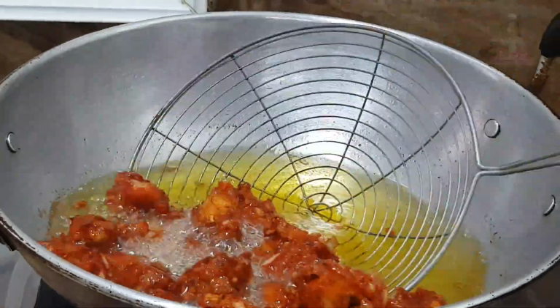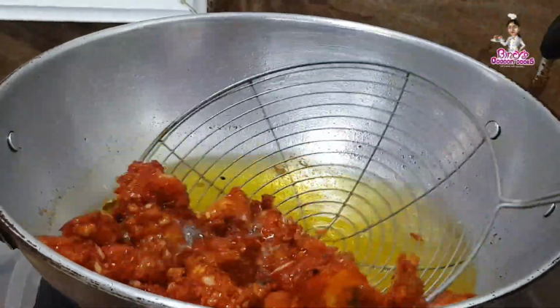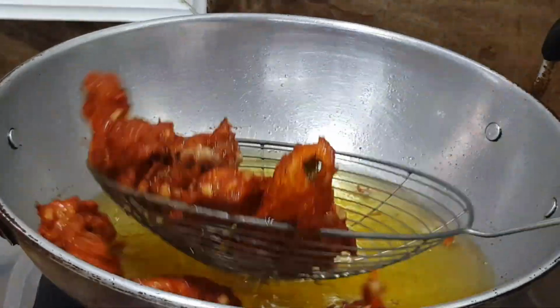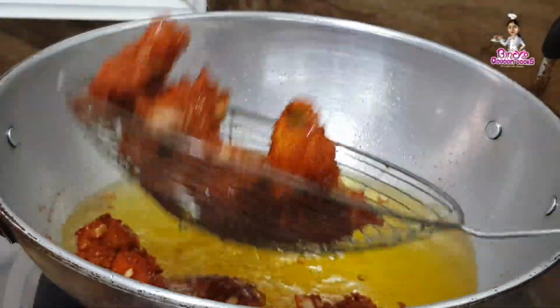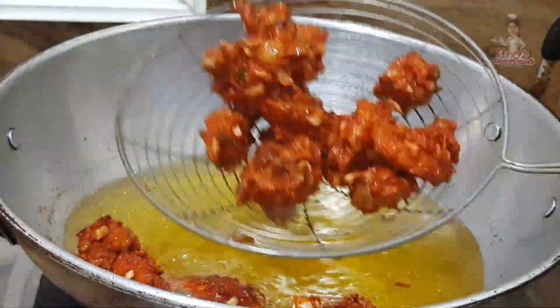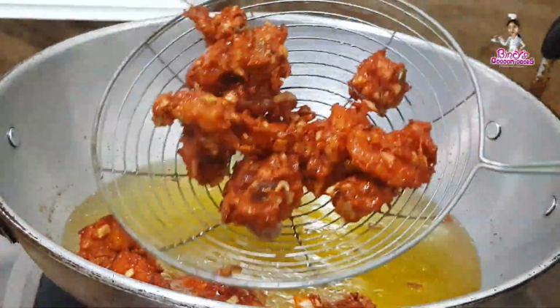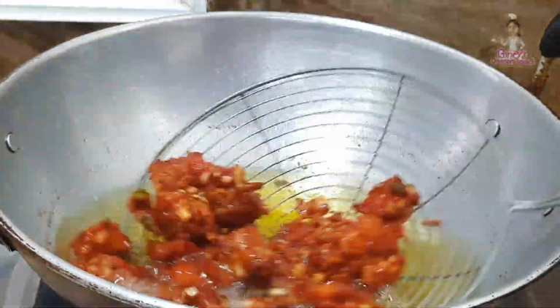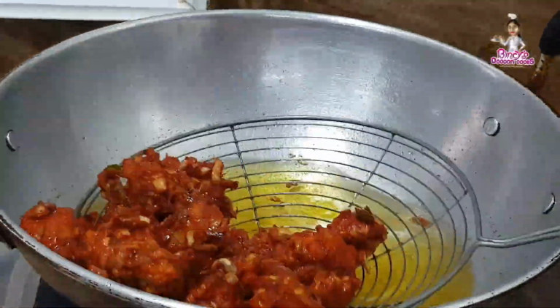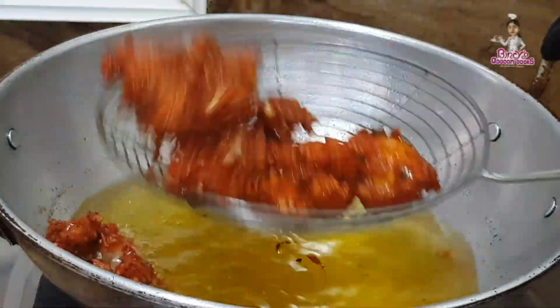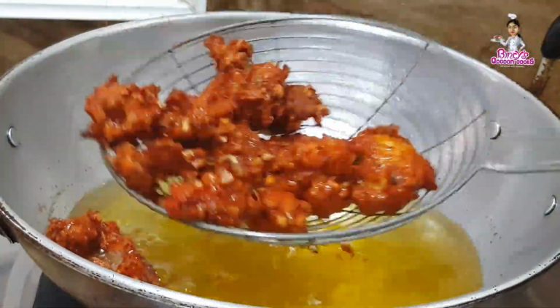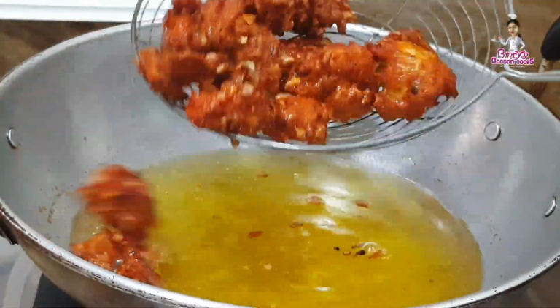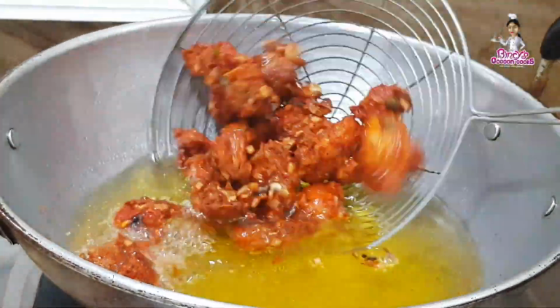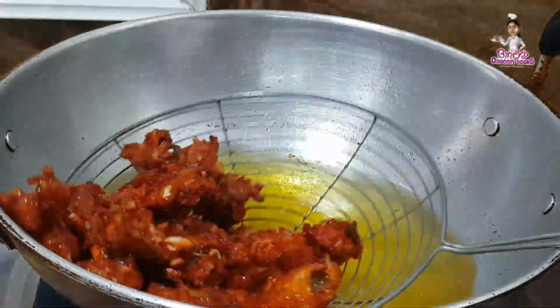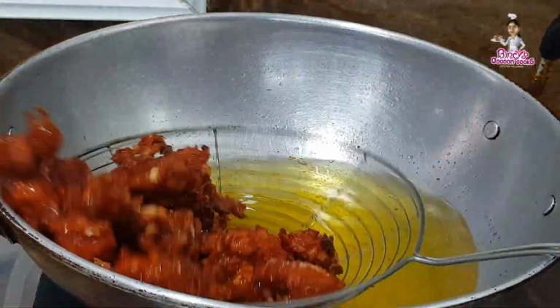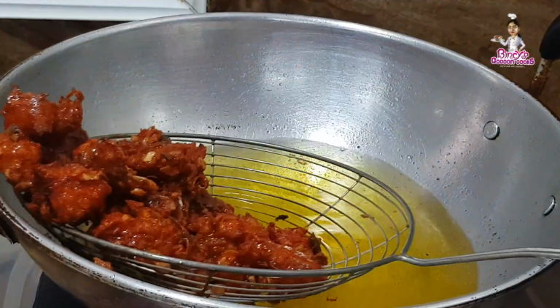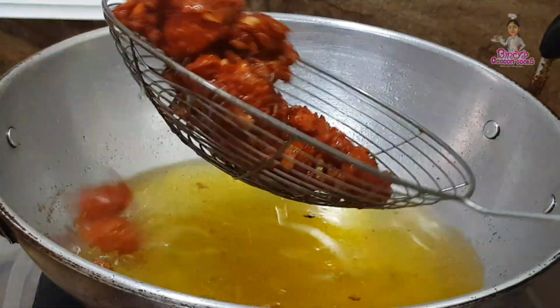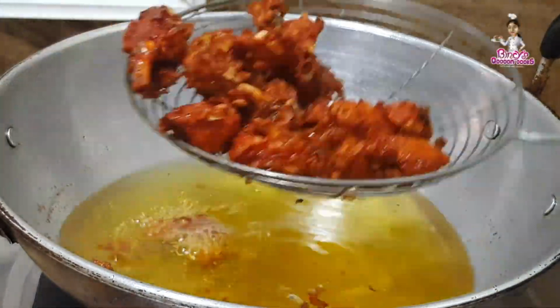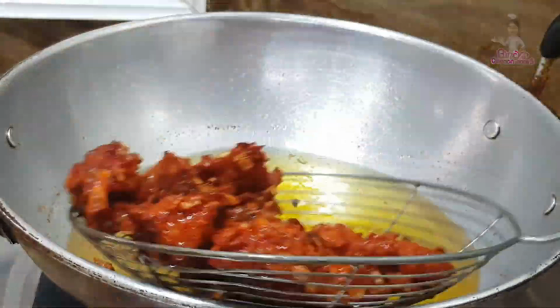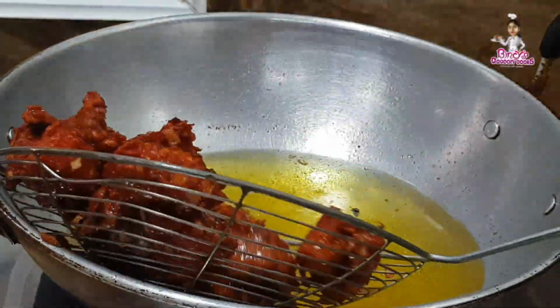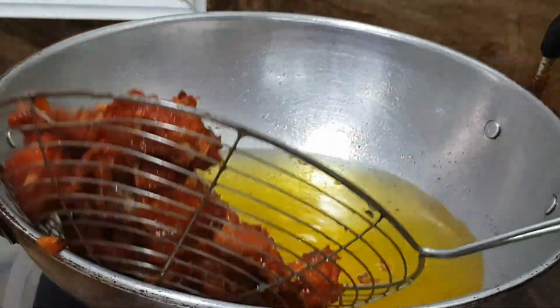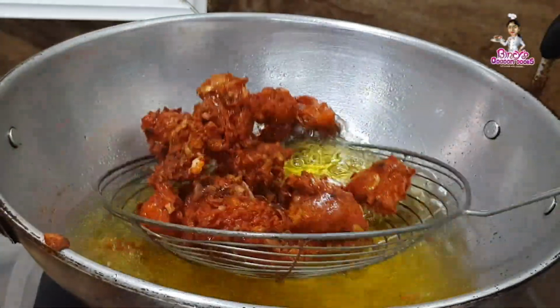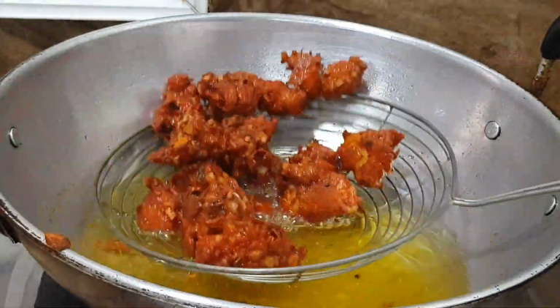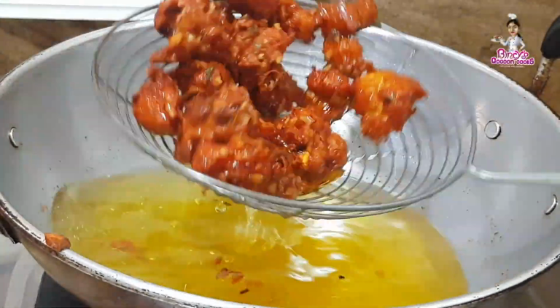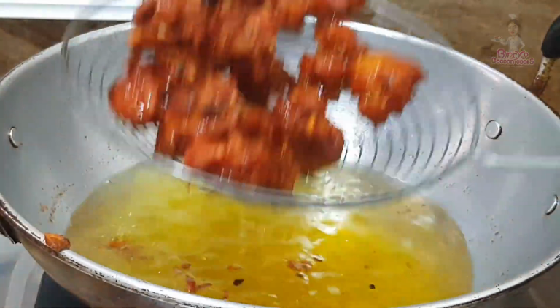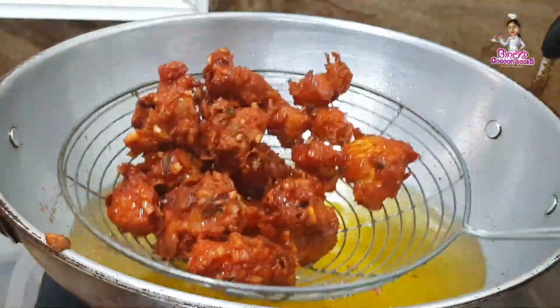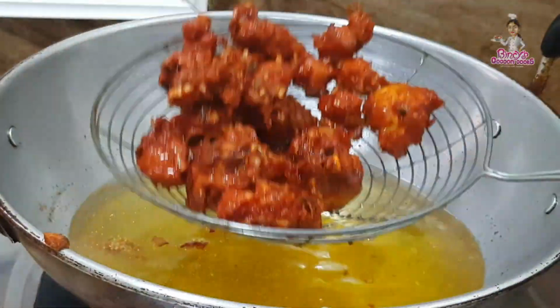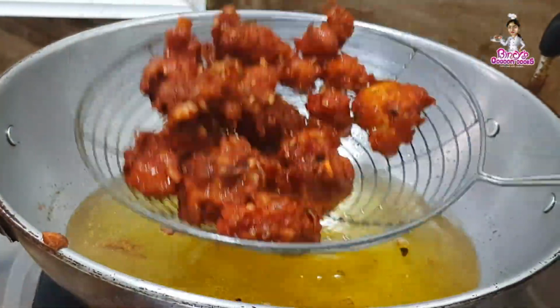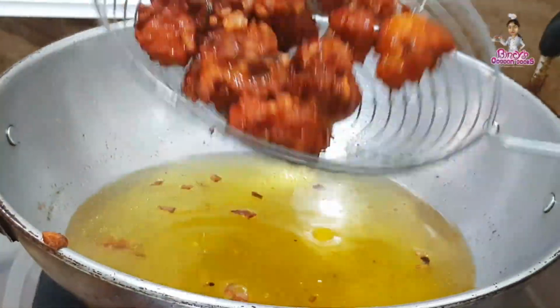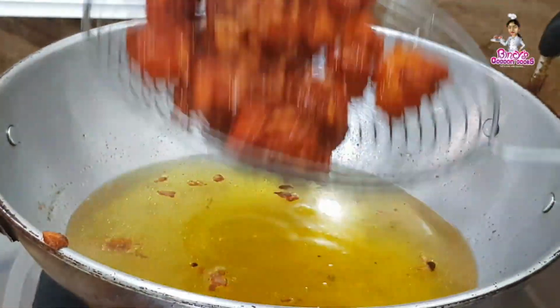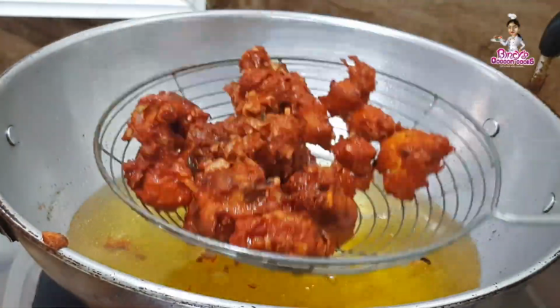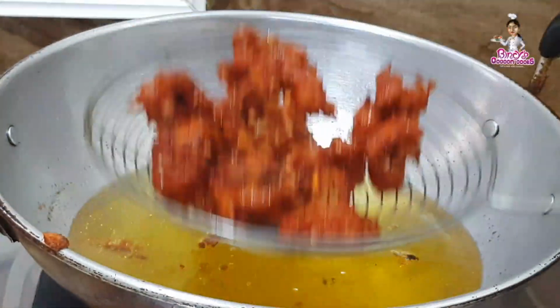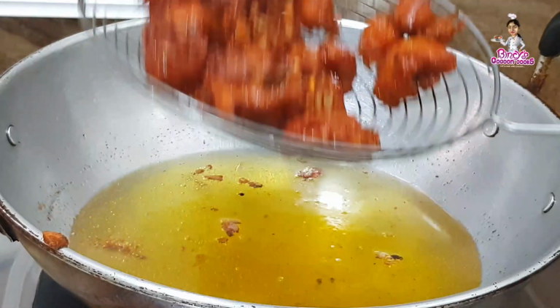Now we are ready to fry the chicken. We will fry the chicken for about 30 minutes.